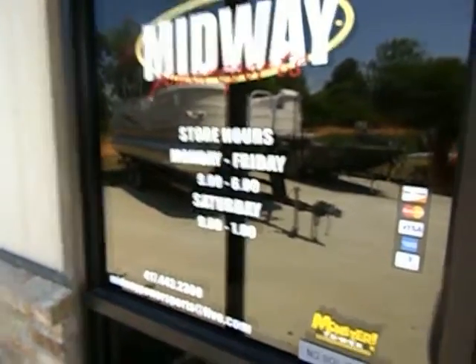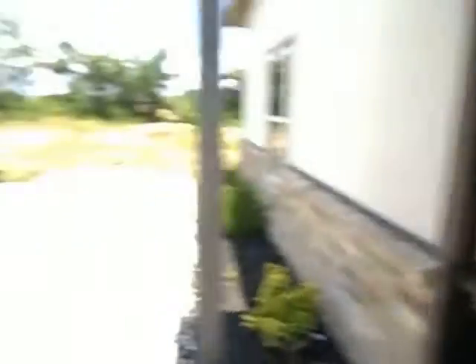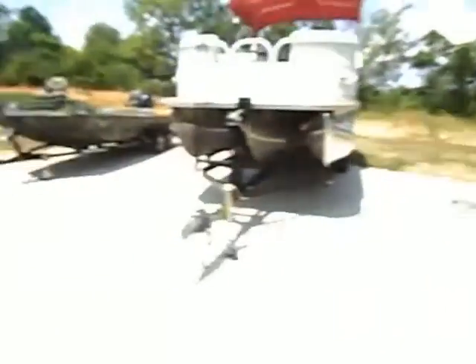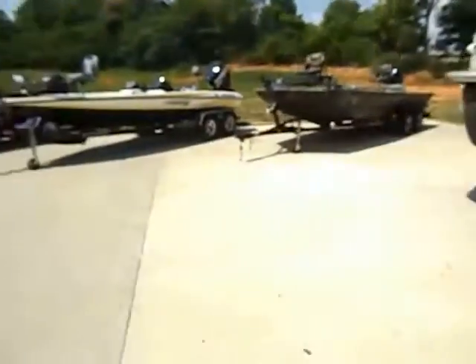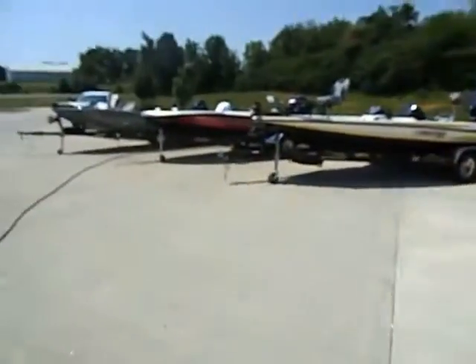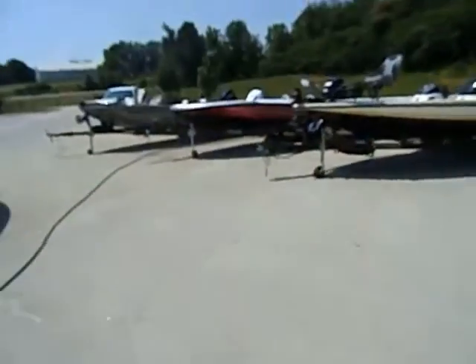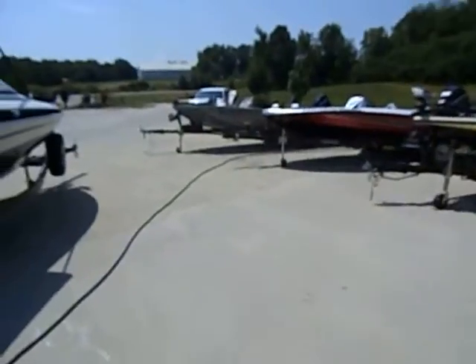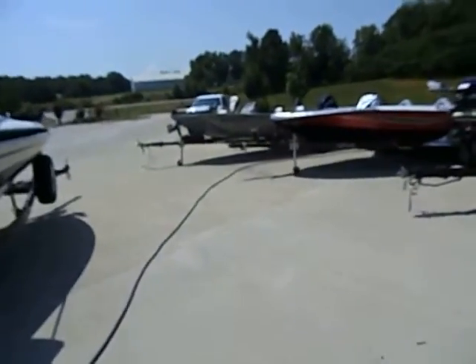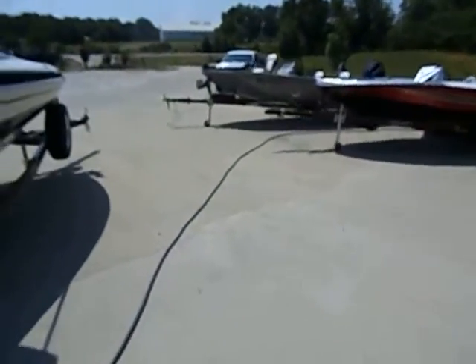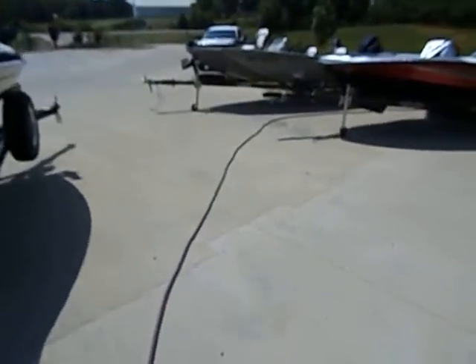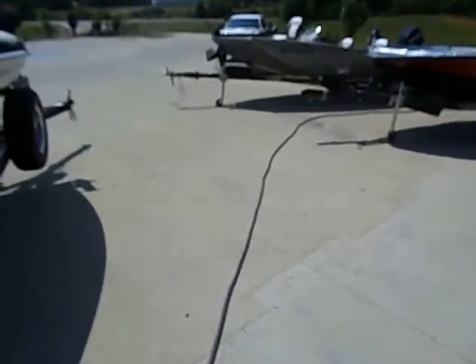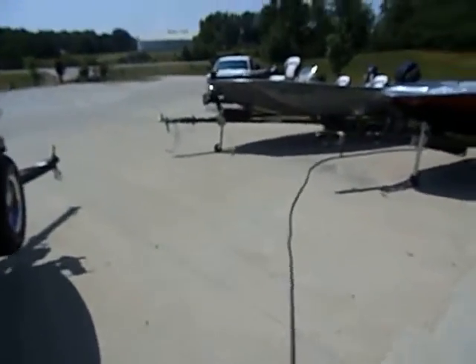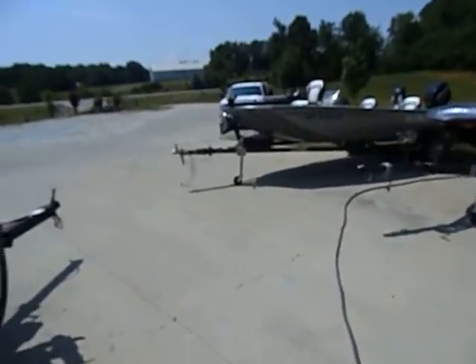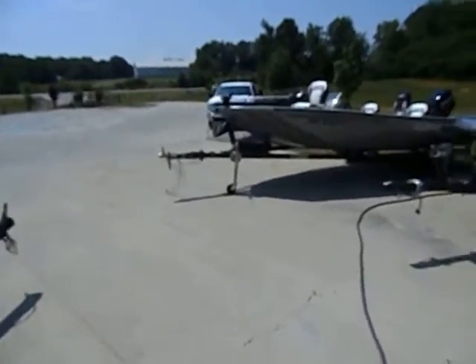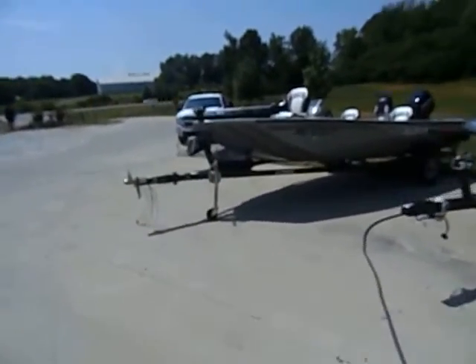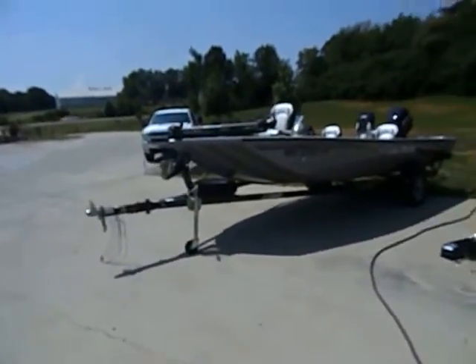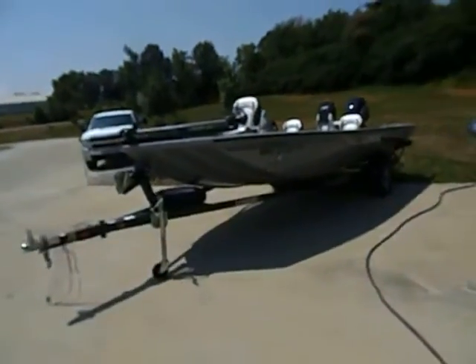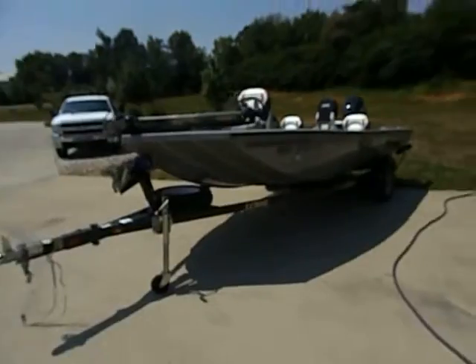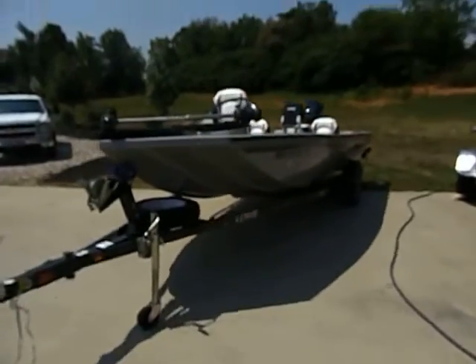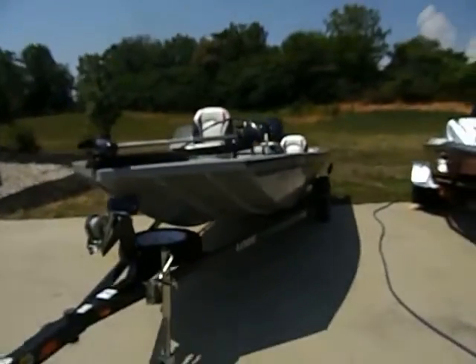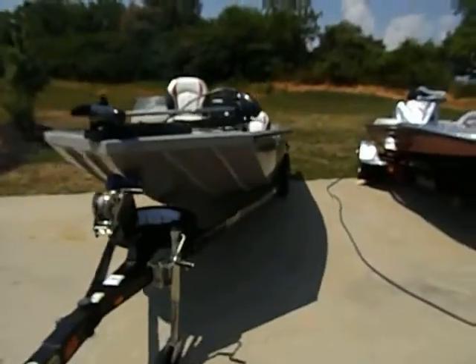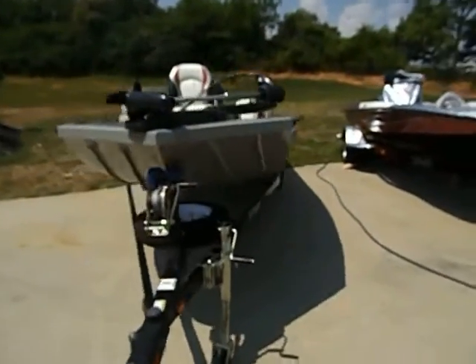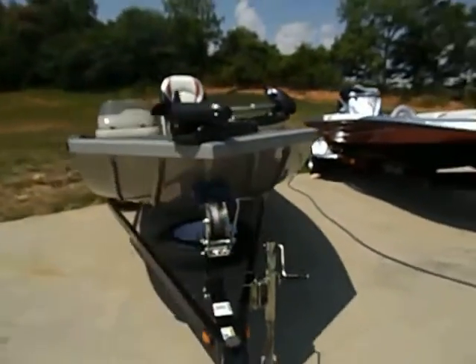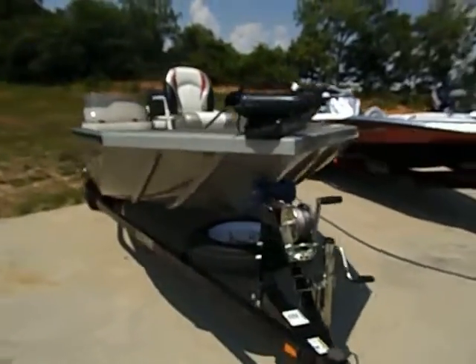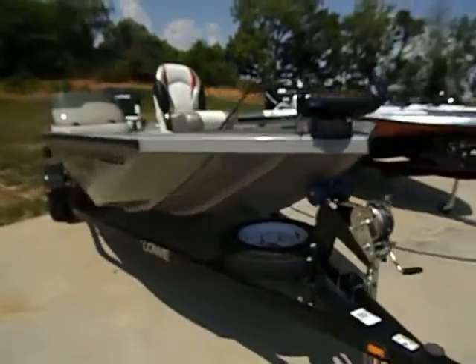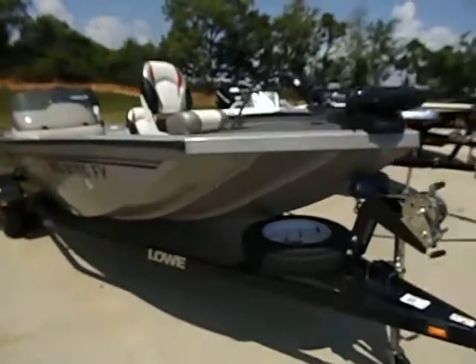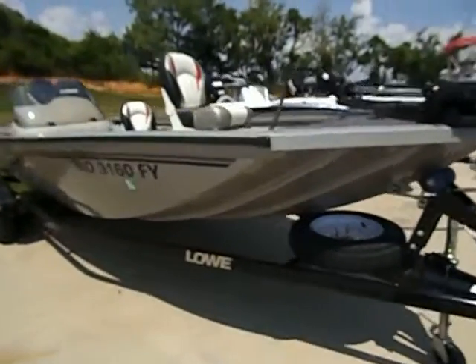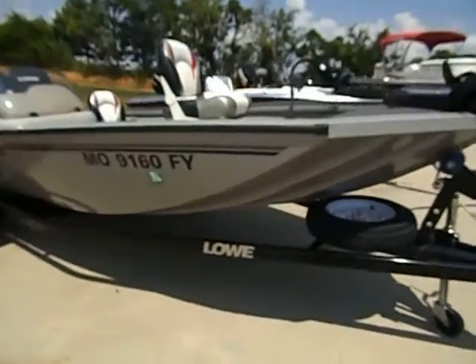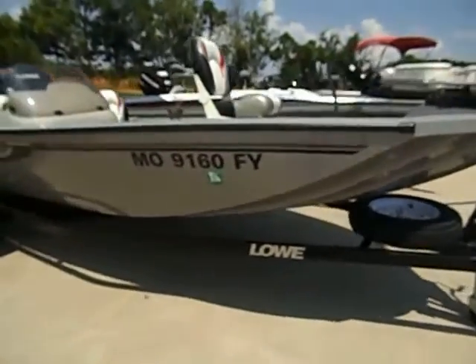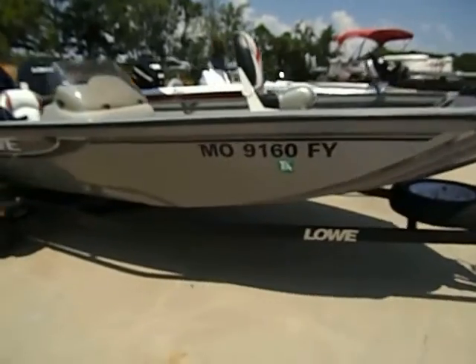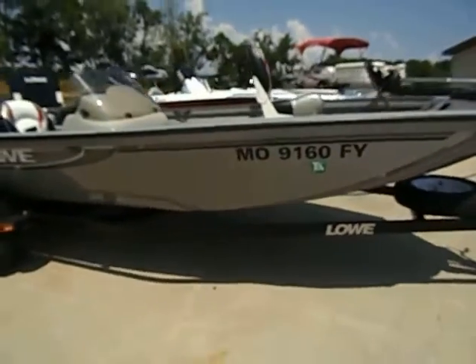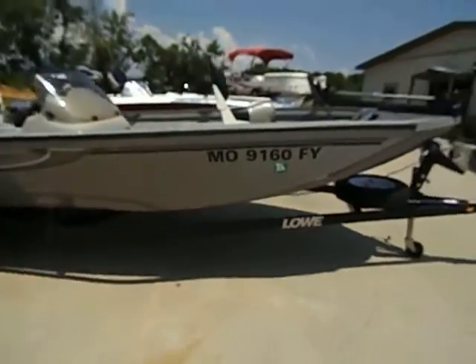Hi, this is Midway Power Sports again, coming to you with a 2008 Lowe Stringer 170 aluminum bass boat, crappie boat, whatever you want to fish out of.